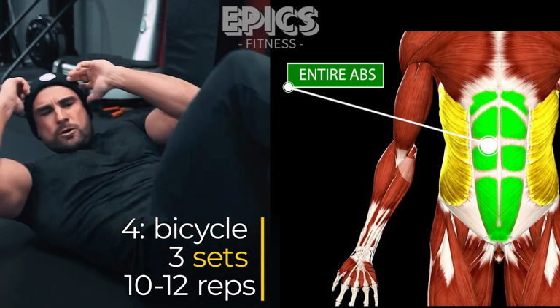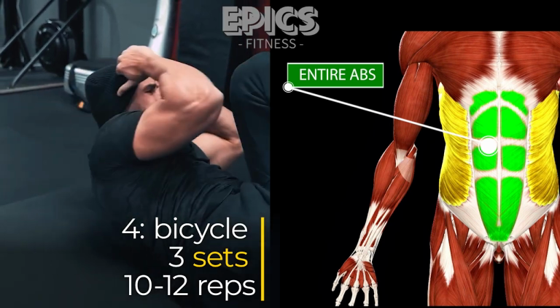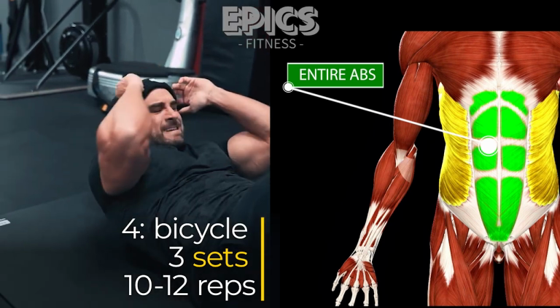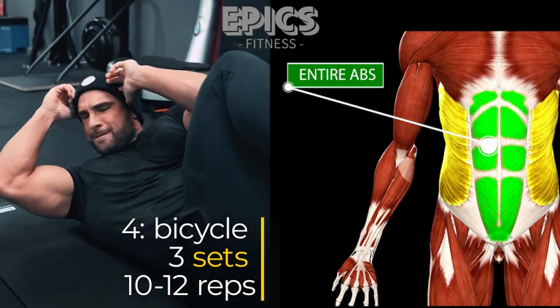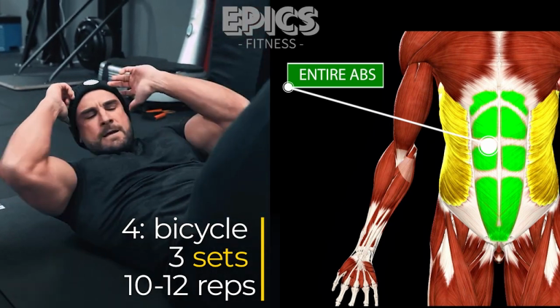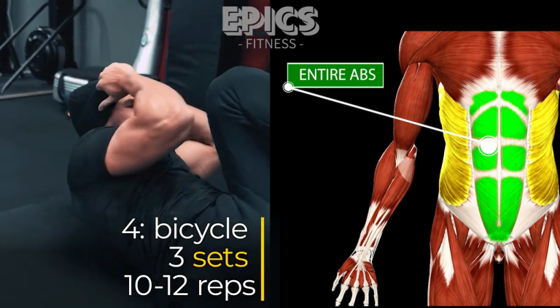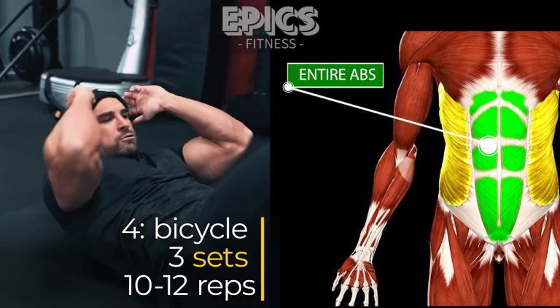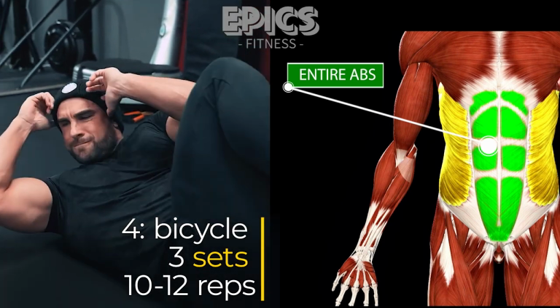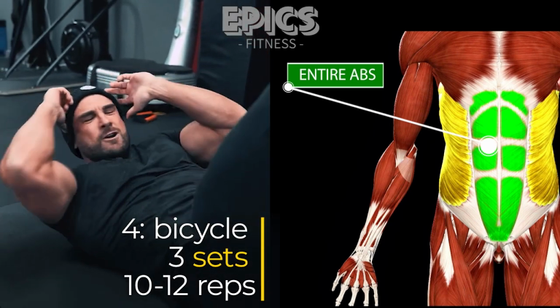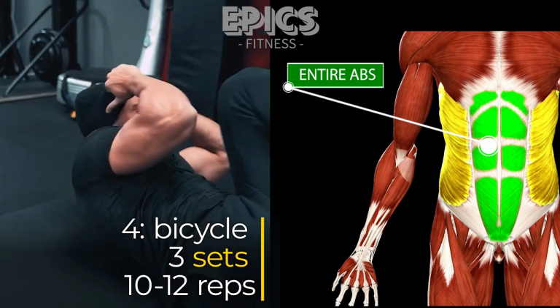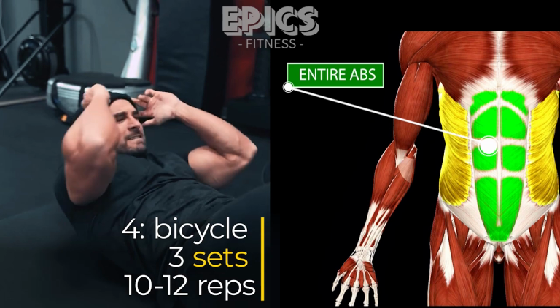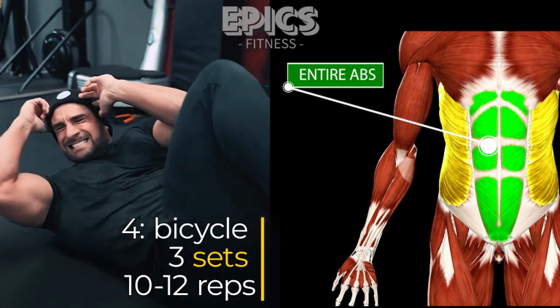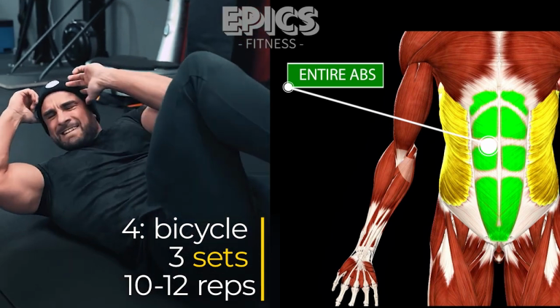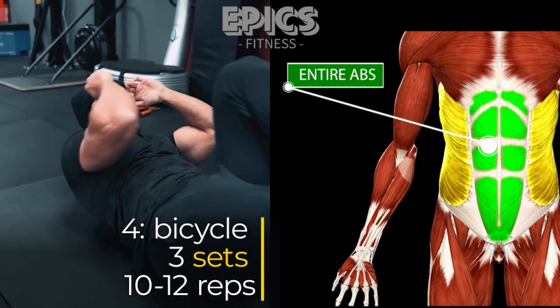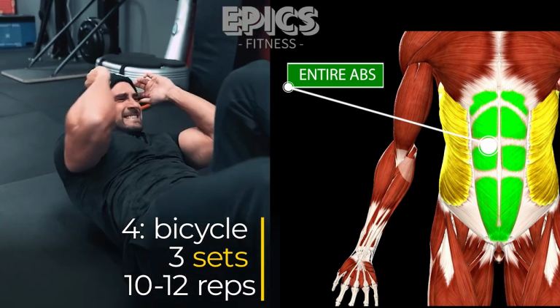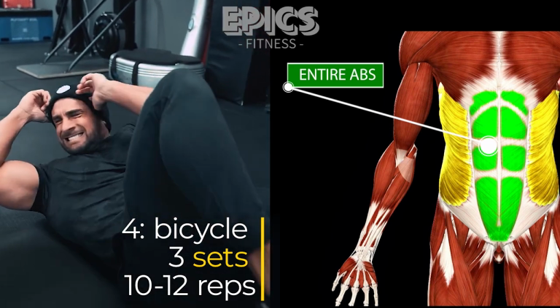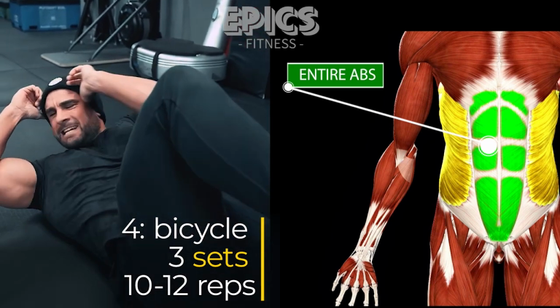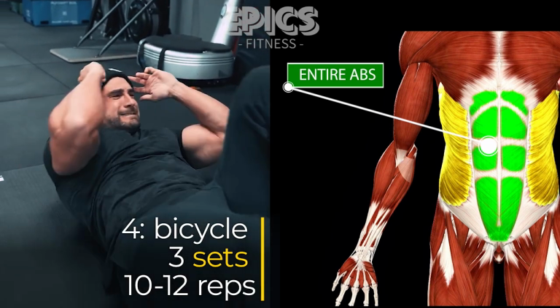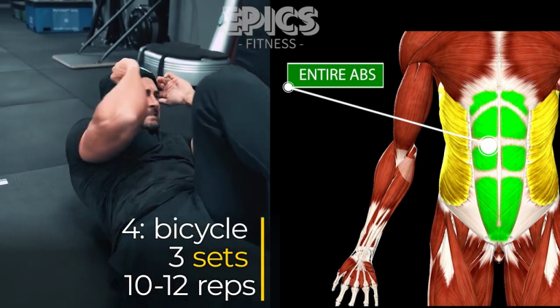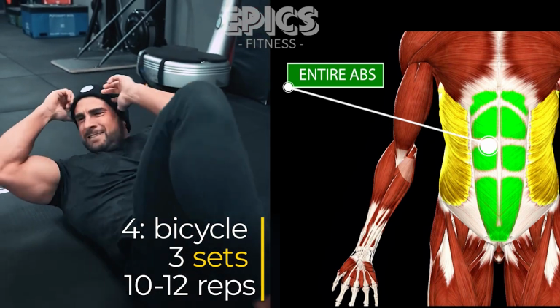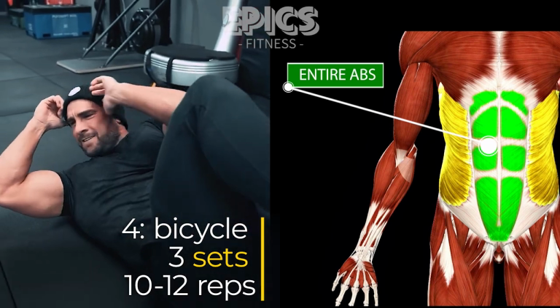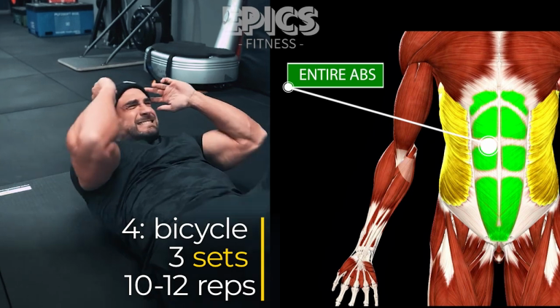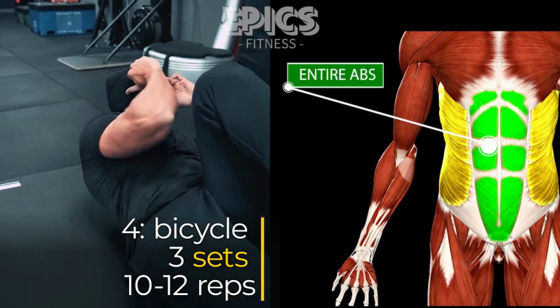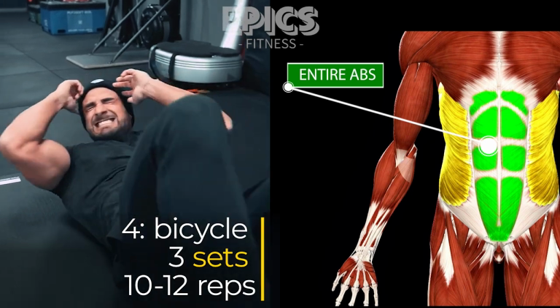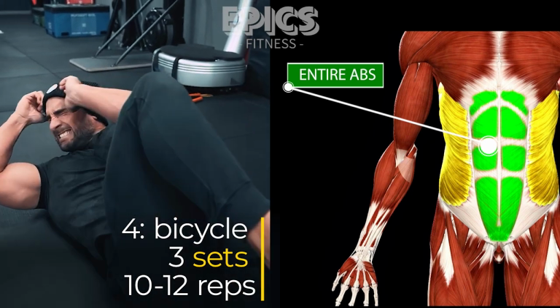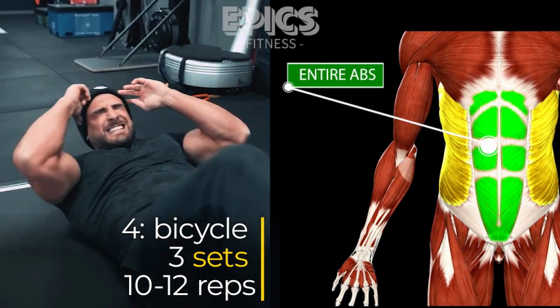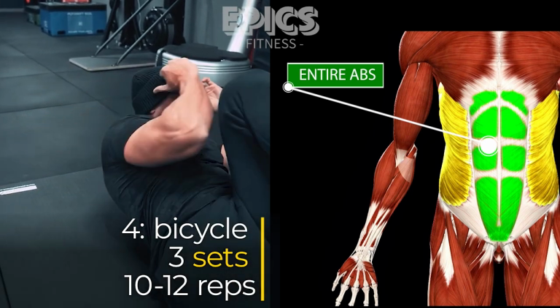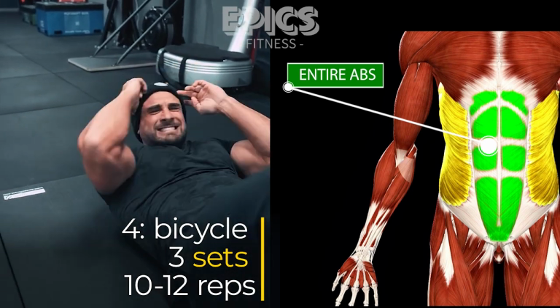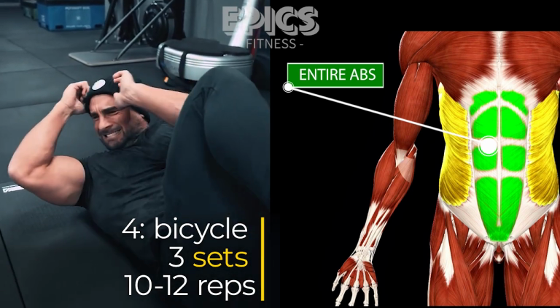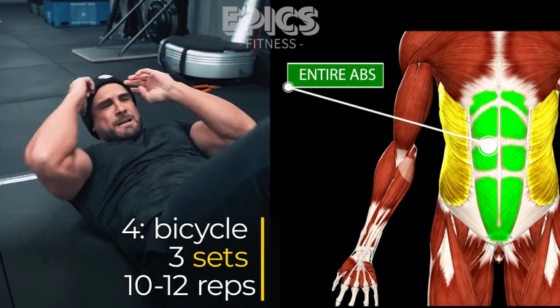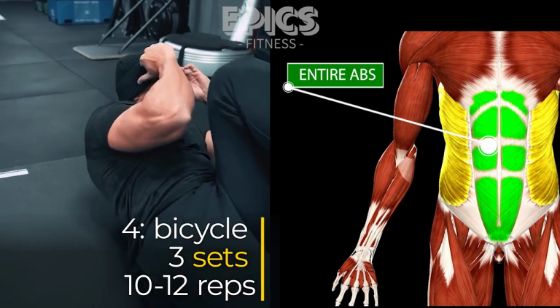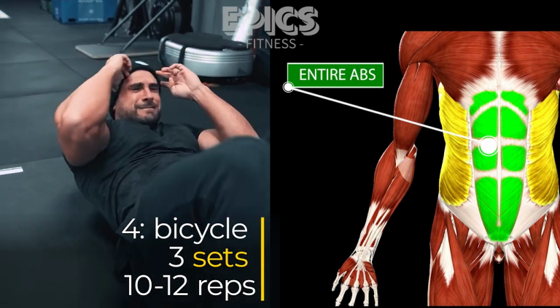Straighten your right leg while rotating your upper body, bringing your left elbow towards your right knee. Repeat the motion, alternating sides in a bicycle-like movement. Ensure you engage your core throughout the exercise. Perform 3 sets of 10 to 12 reps, focusing on the quality of each repetition.